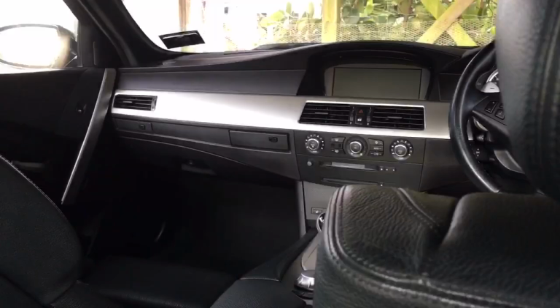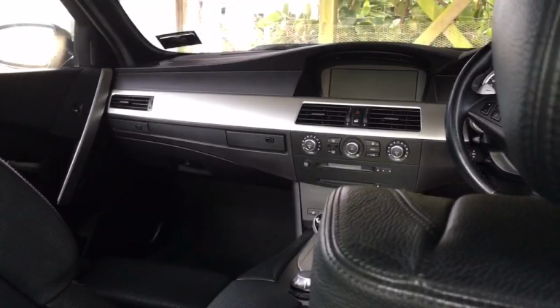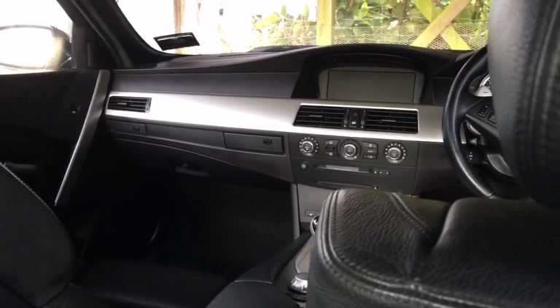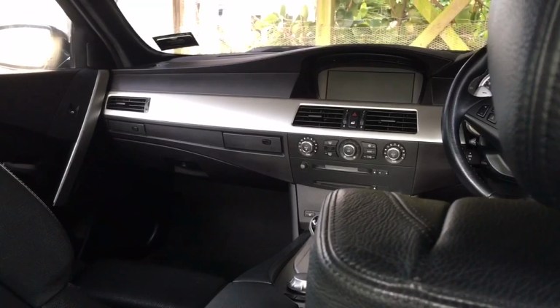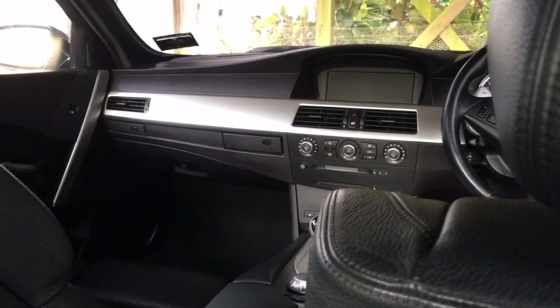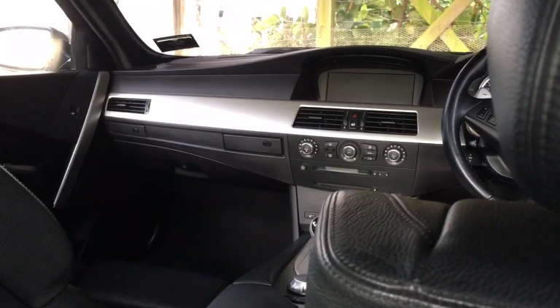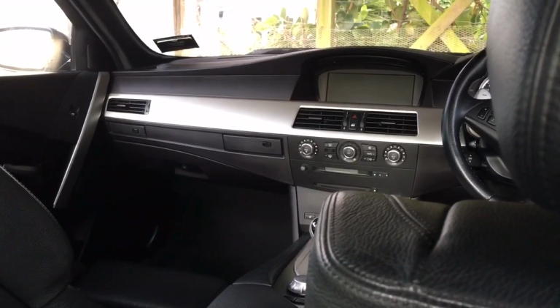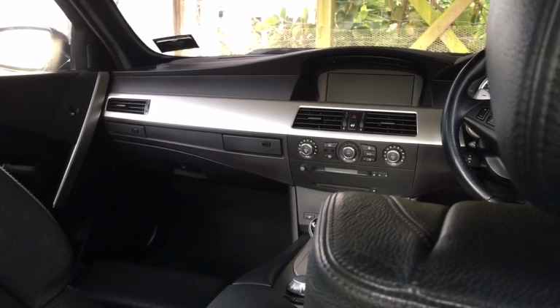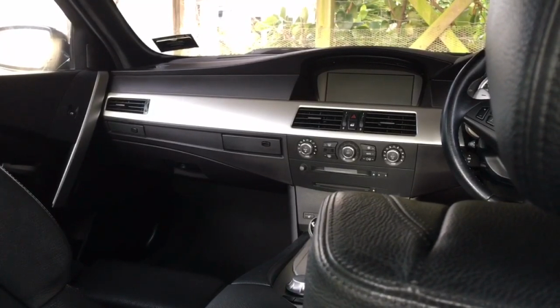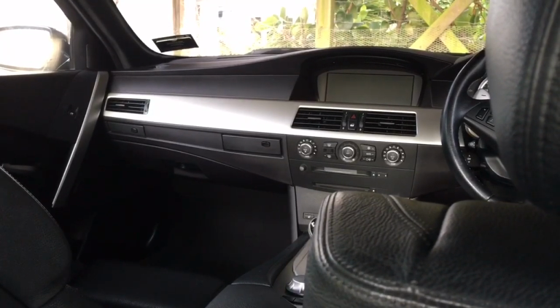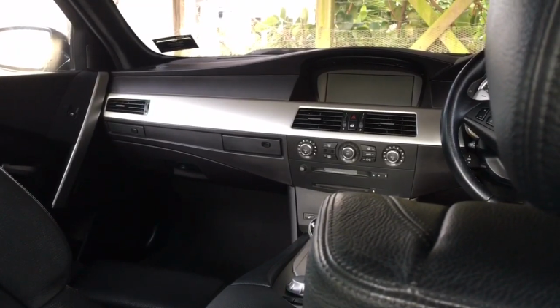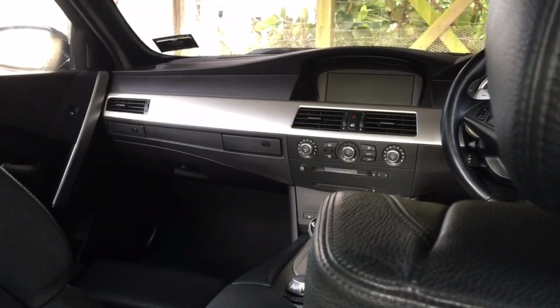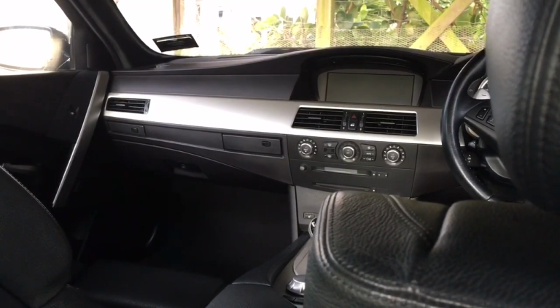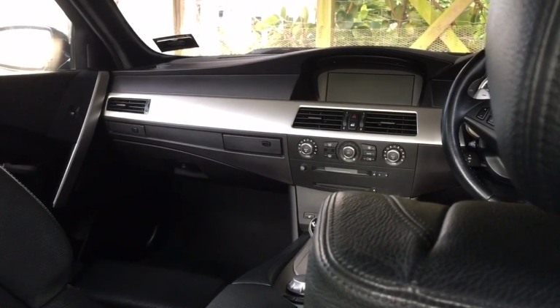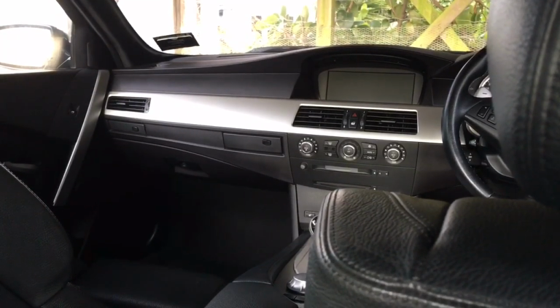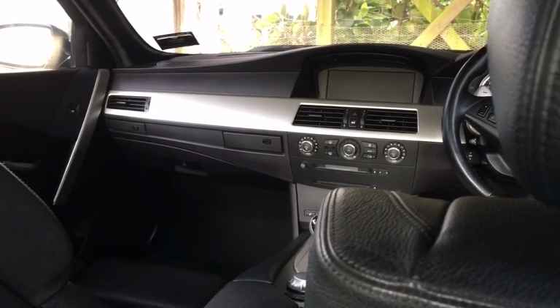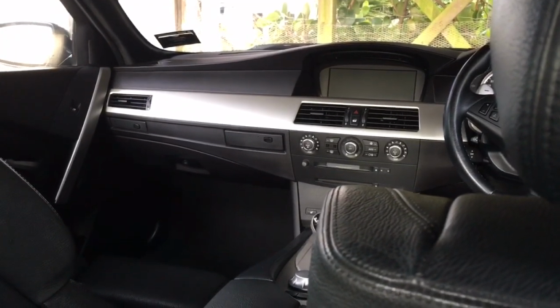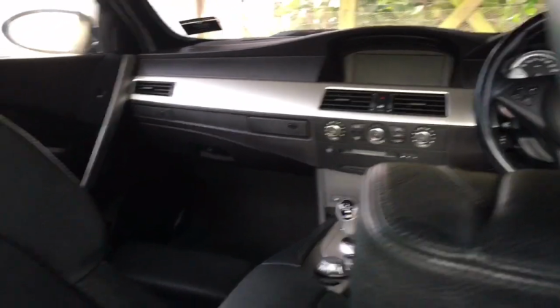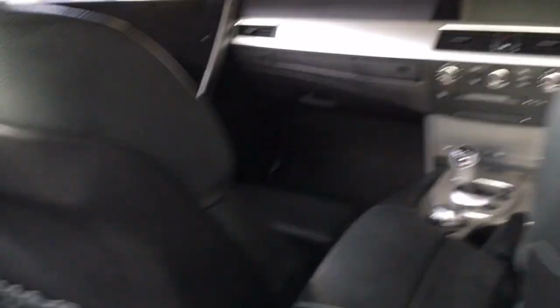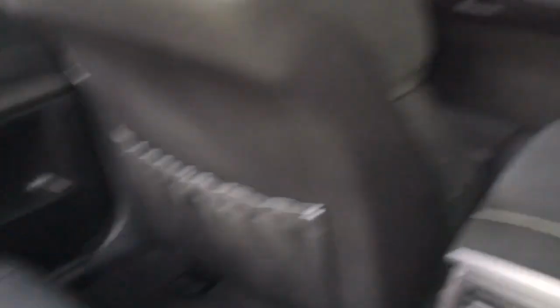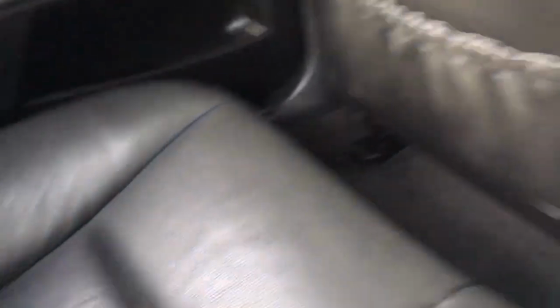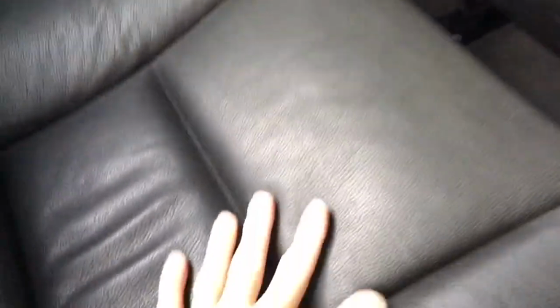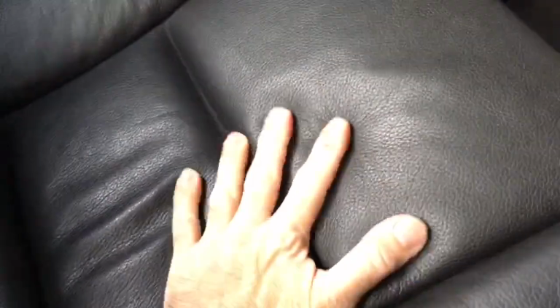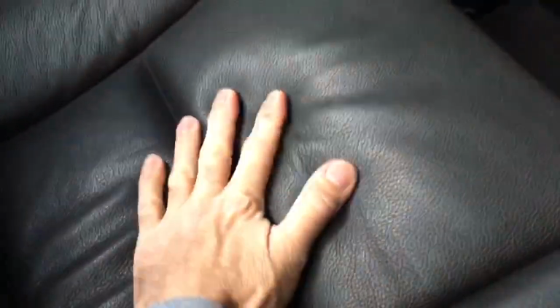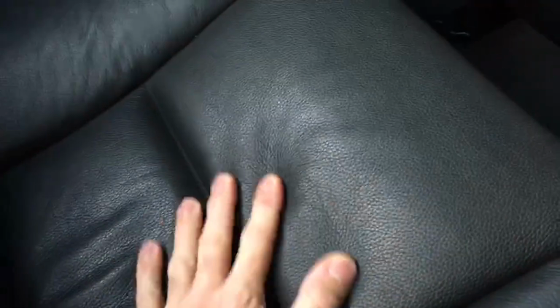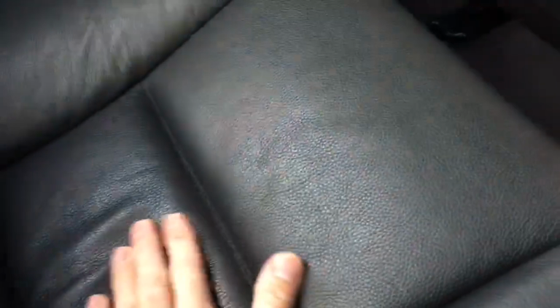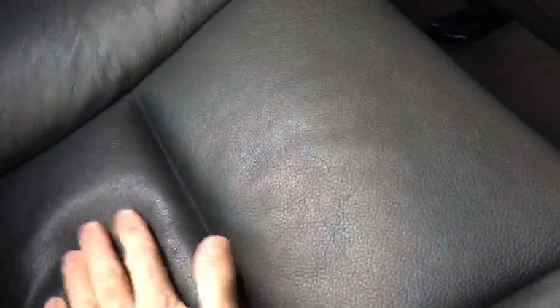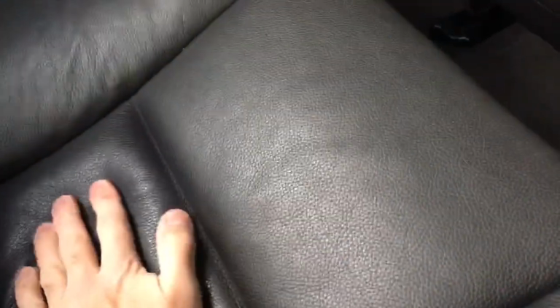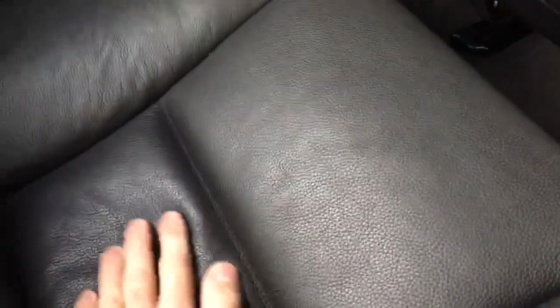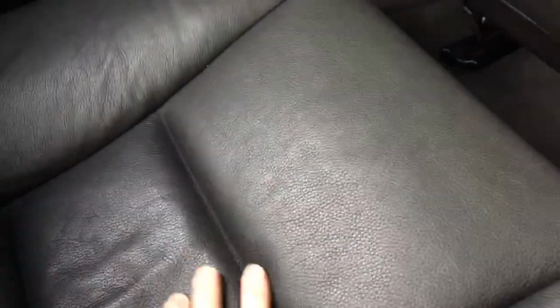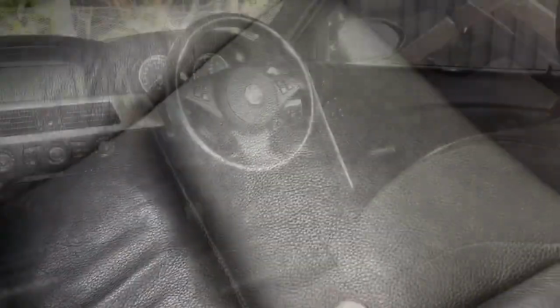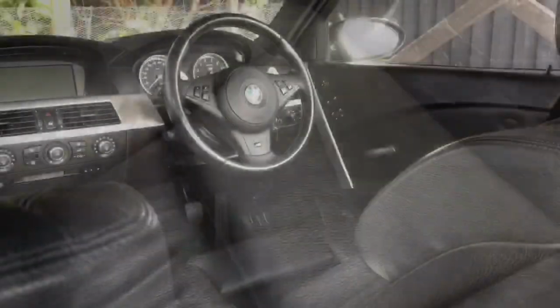All right guys, Mtech Guy here. You can see we're sat in the back of the M5 because today we're going to be taking a look at what it takes to care for and look after your merino leather.